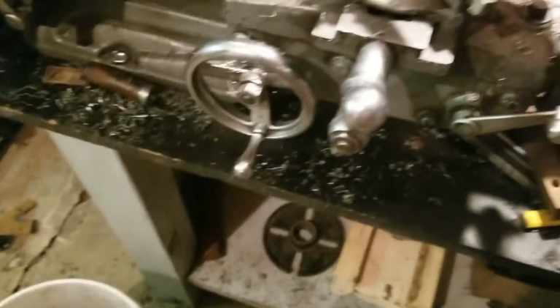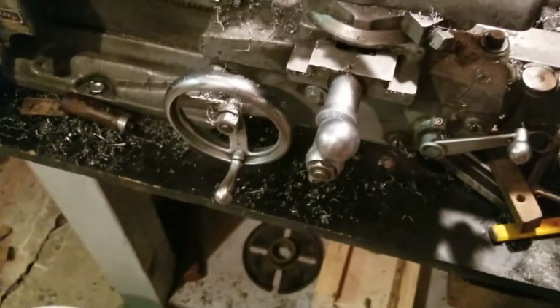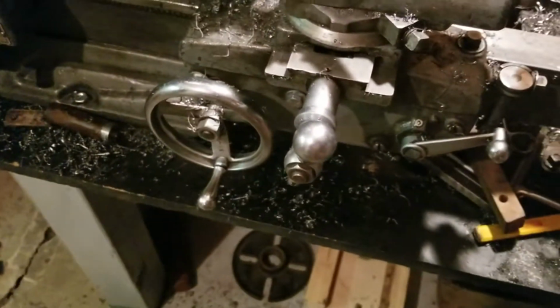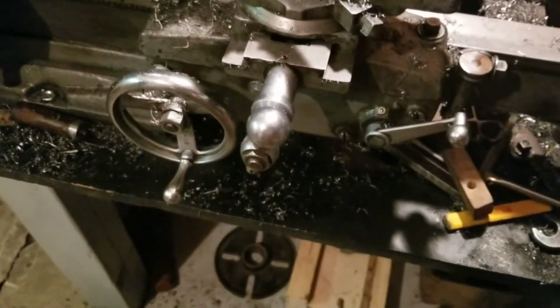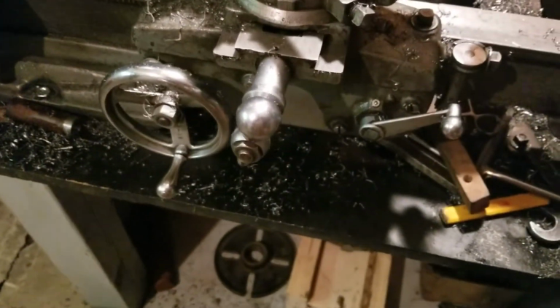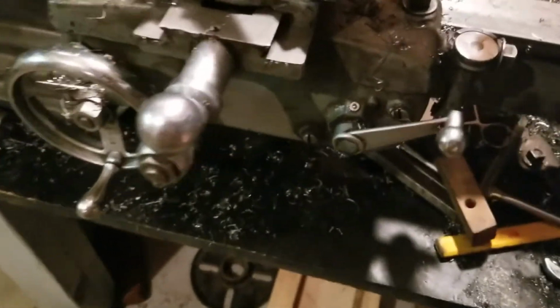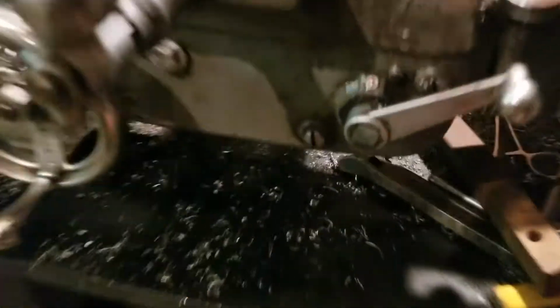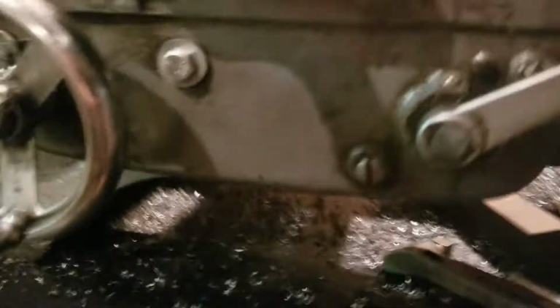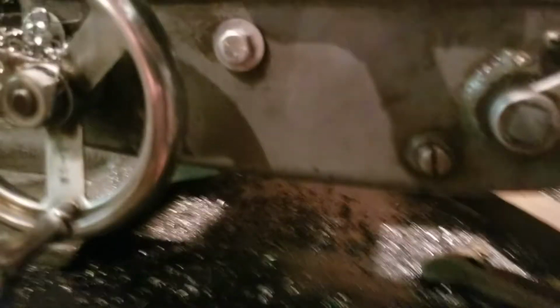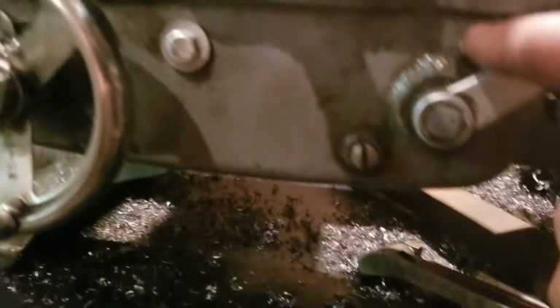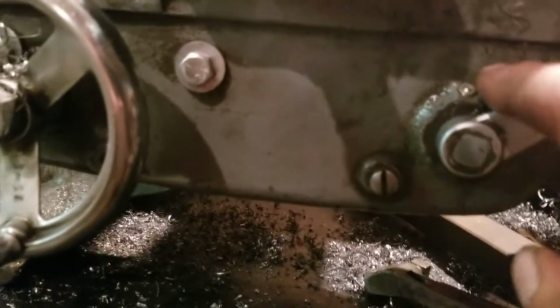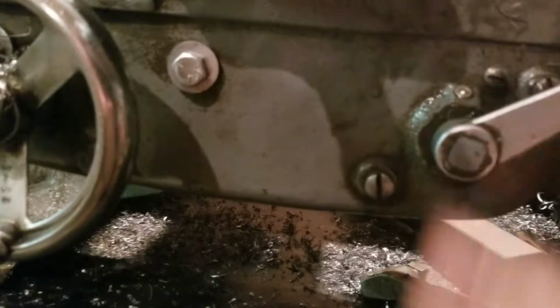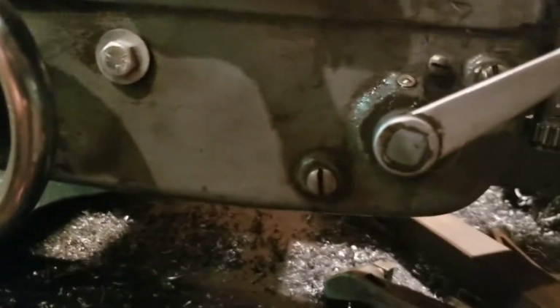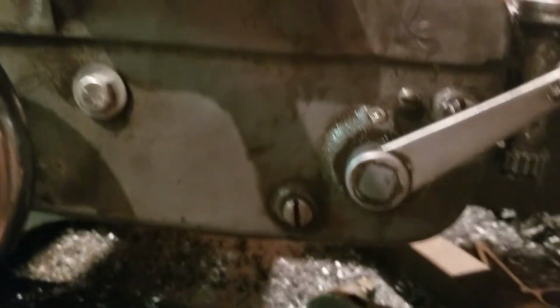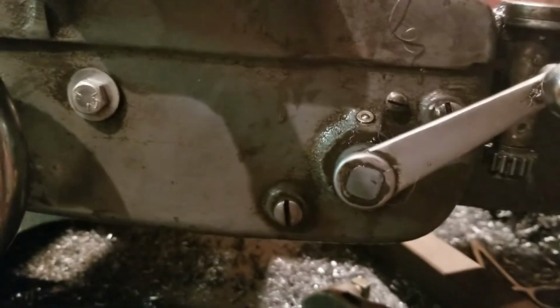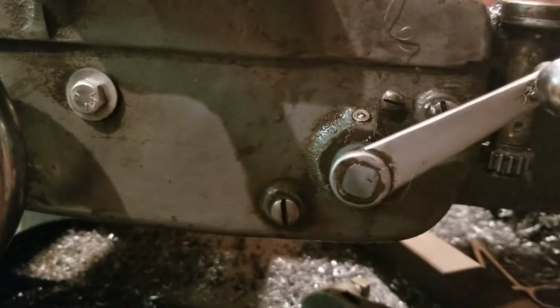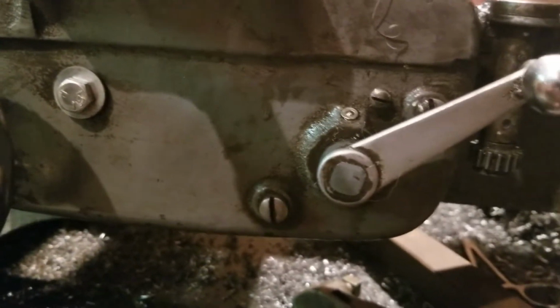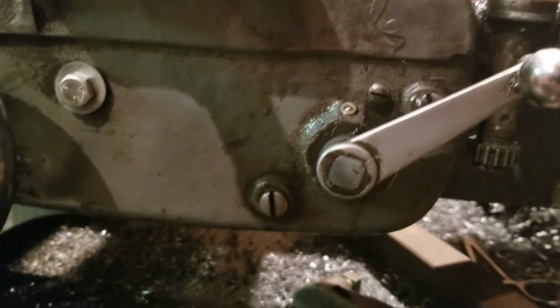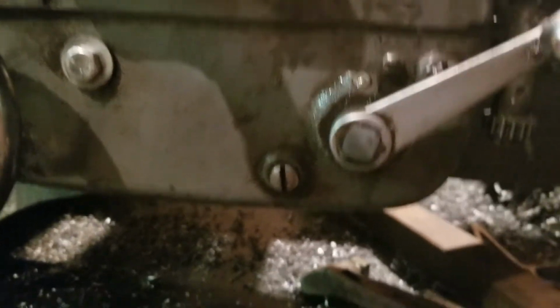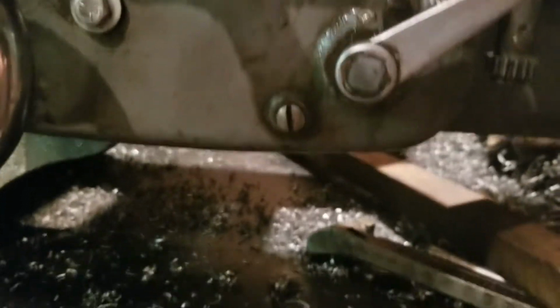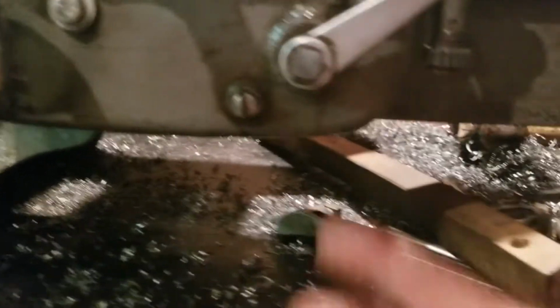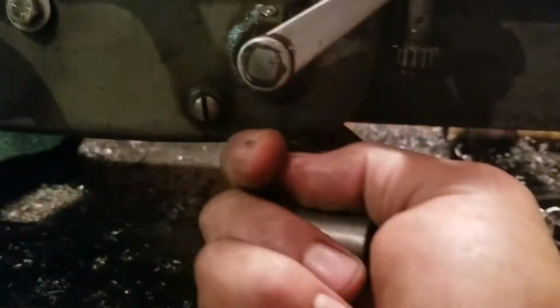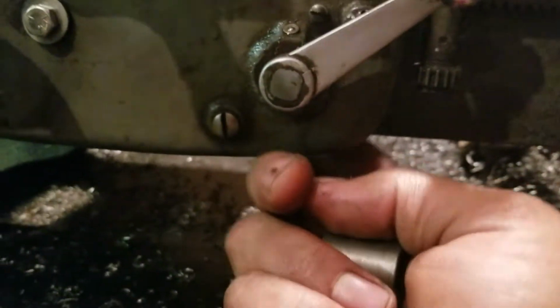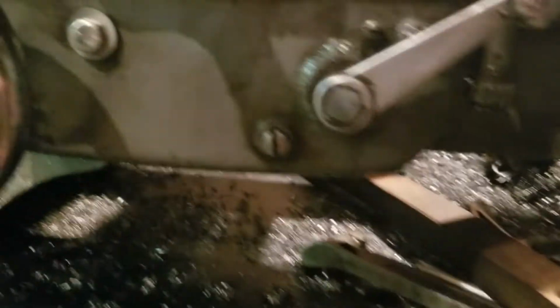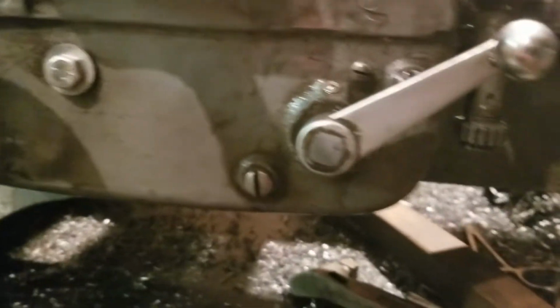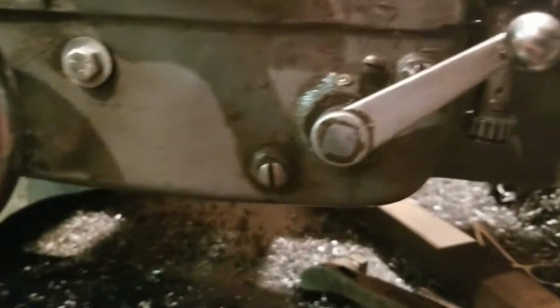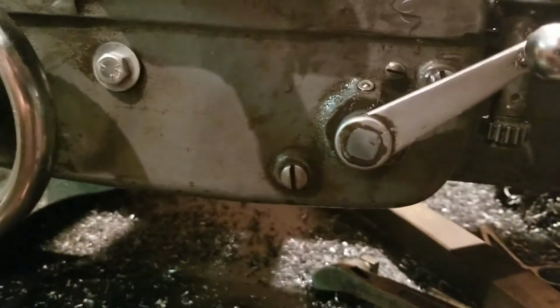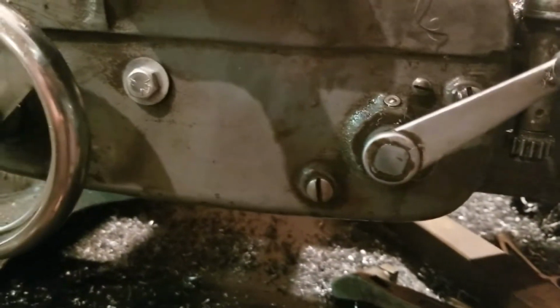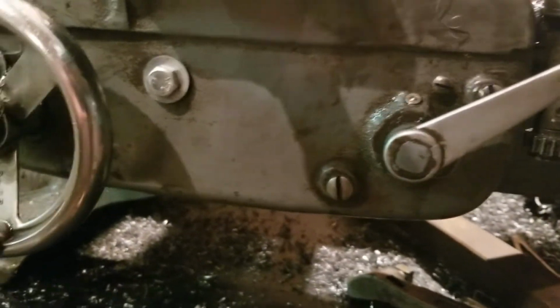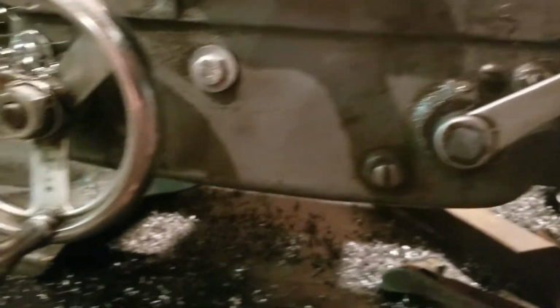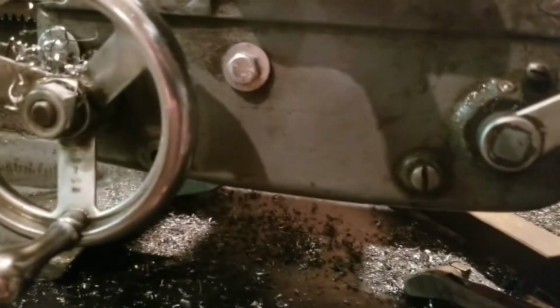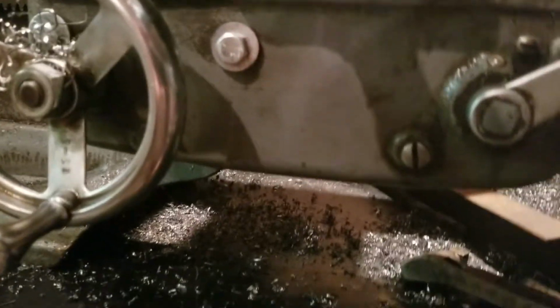So there's that. There's also a little spring-loaded detent here — he didn't have that in there either. Plus, the split nut was upside down.